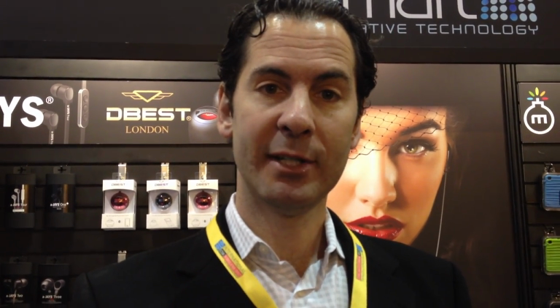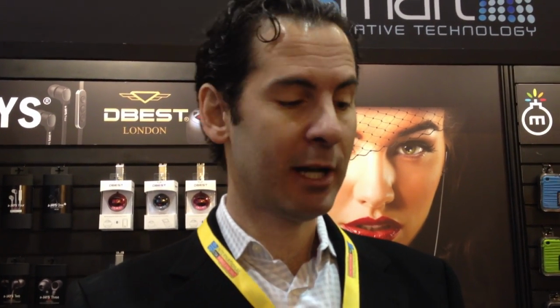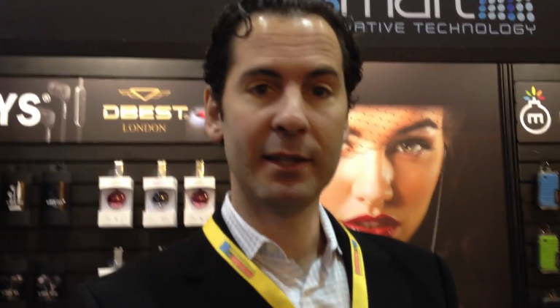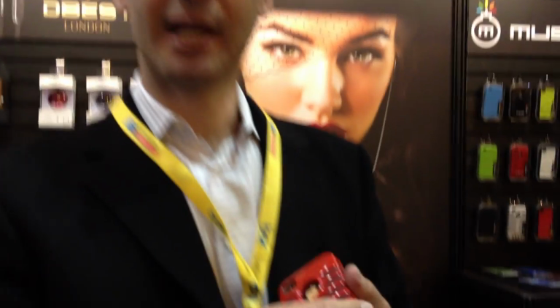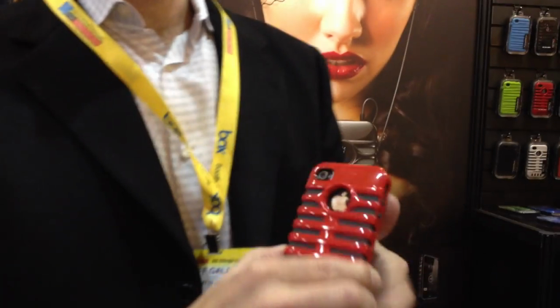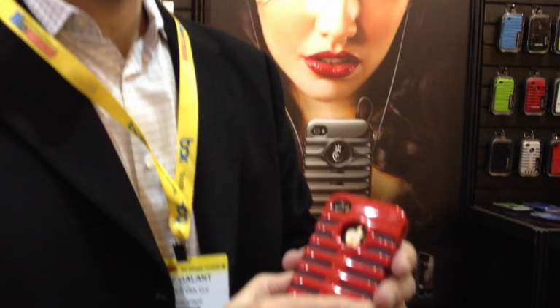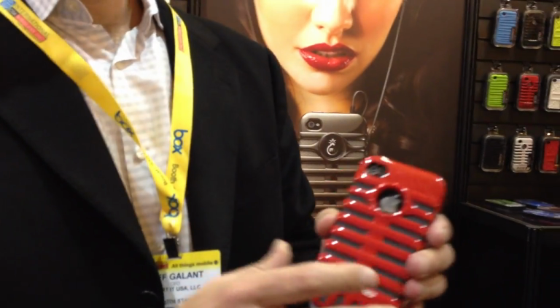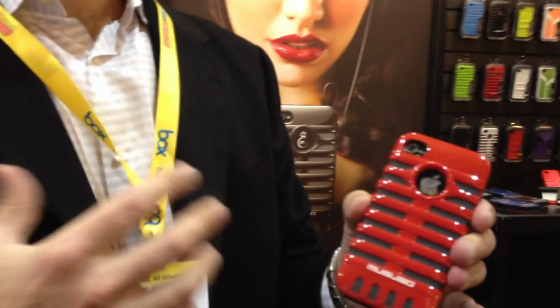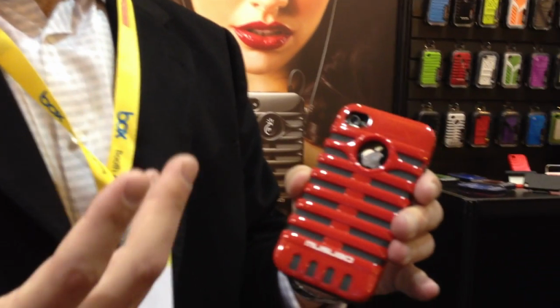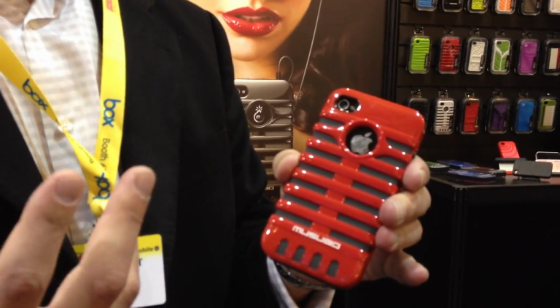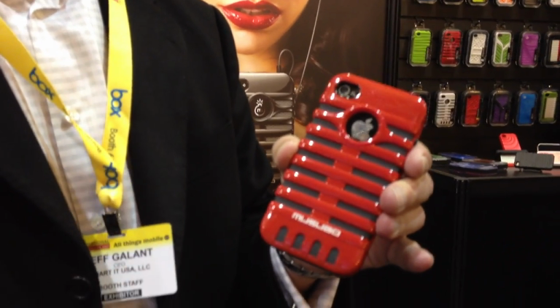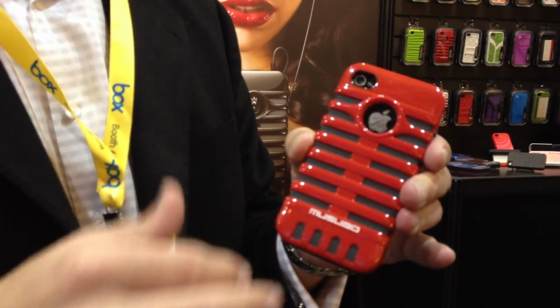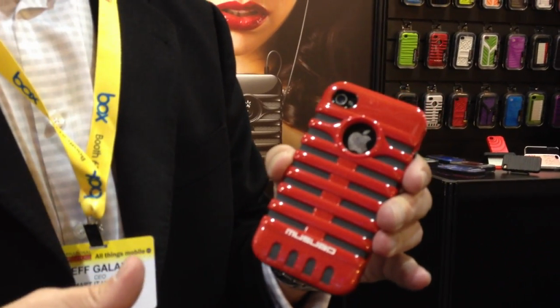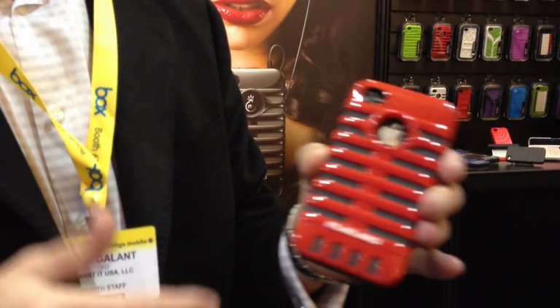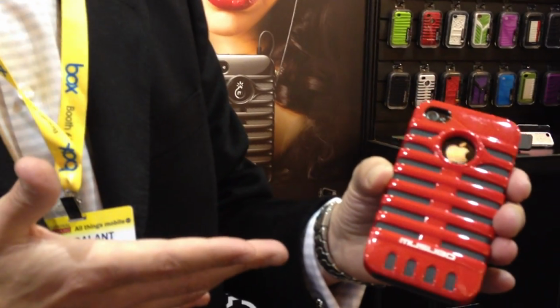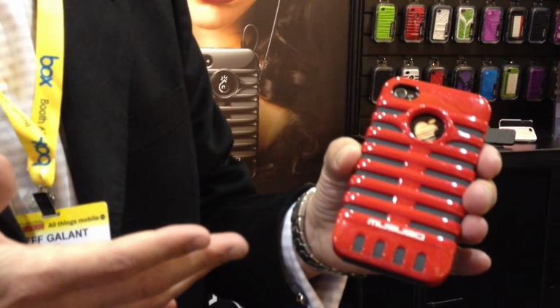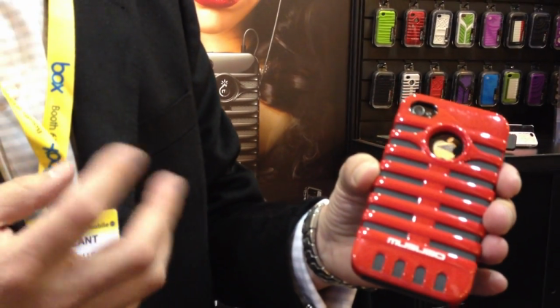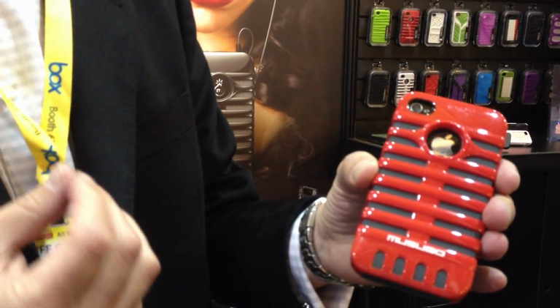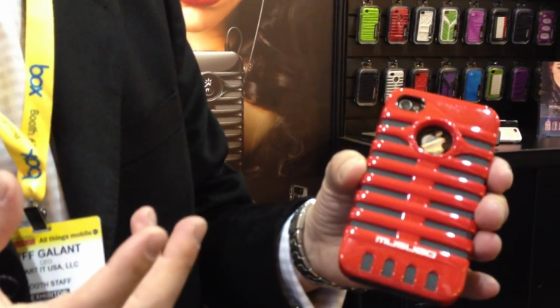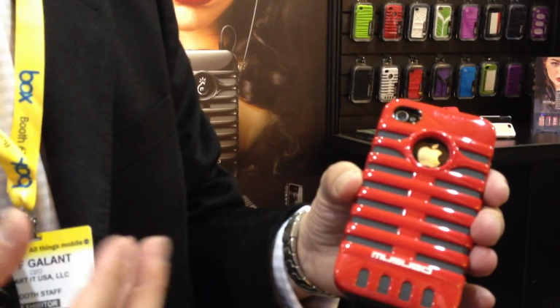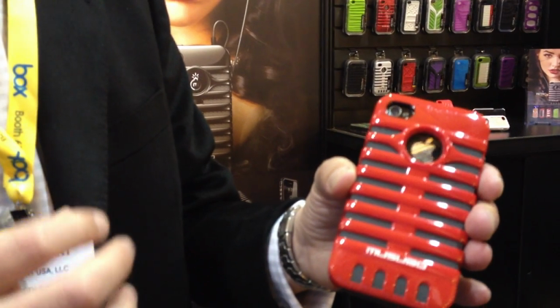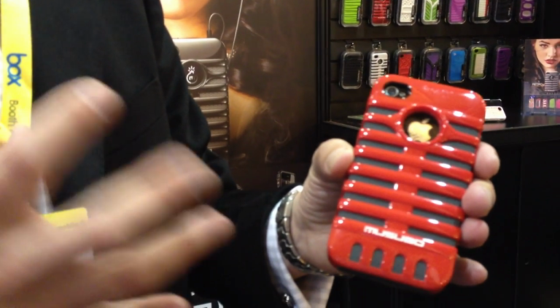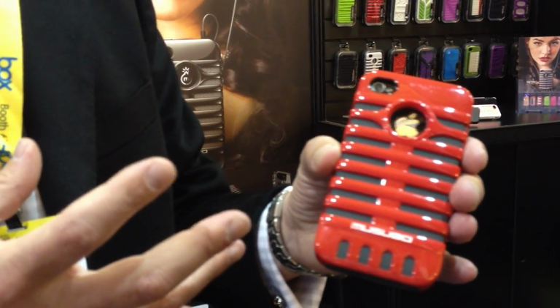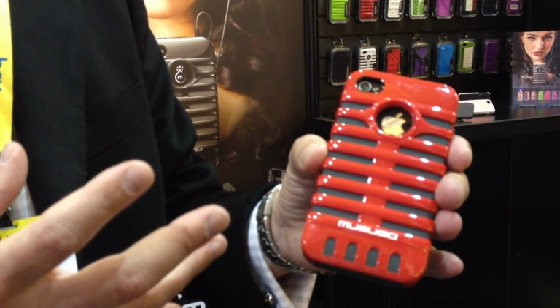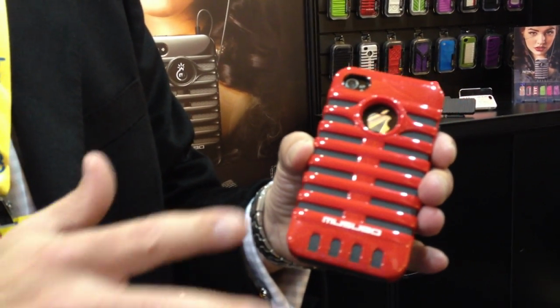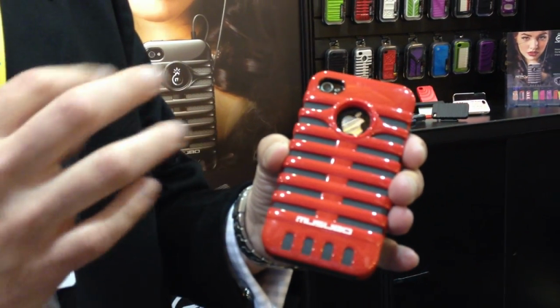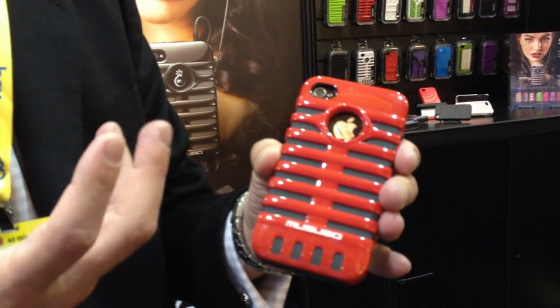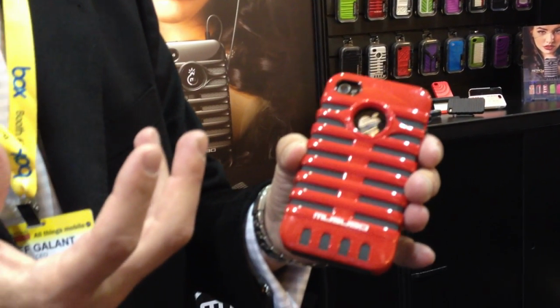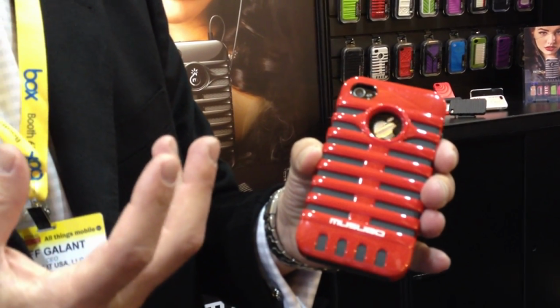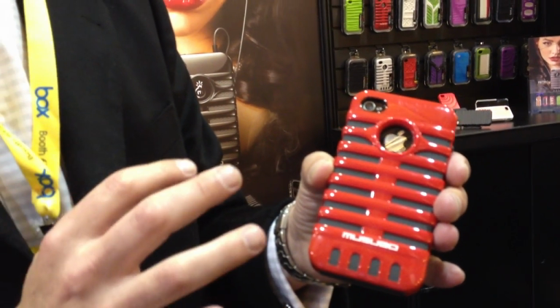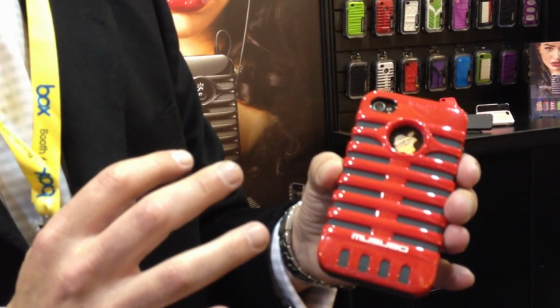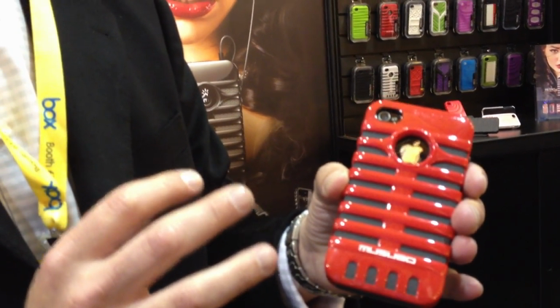So you take a product like this — this is actually called Retro, reflecting the old retro microphones, executed in a head-turning way. It's a dual-level protection, so you have a hard shell on the outside and a soft silicone on the inside,